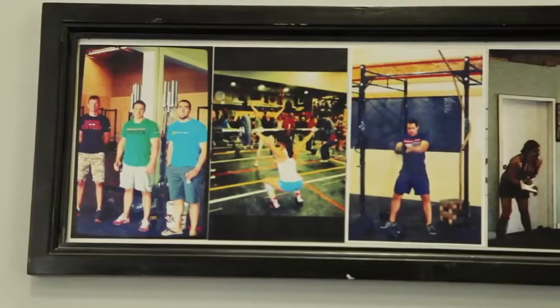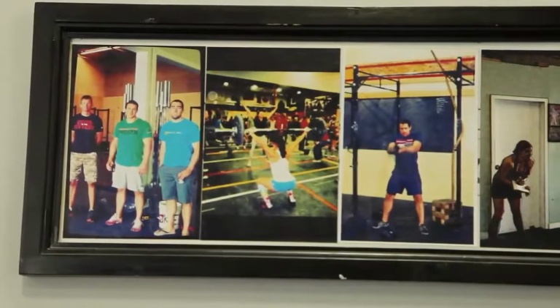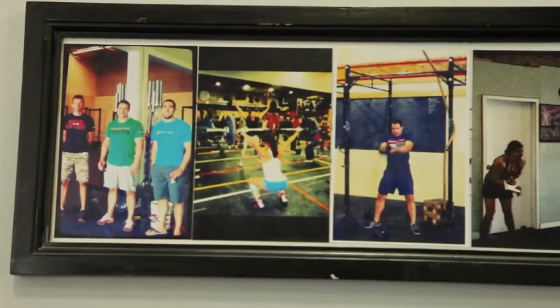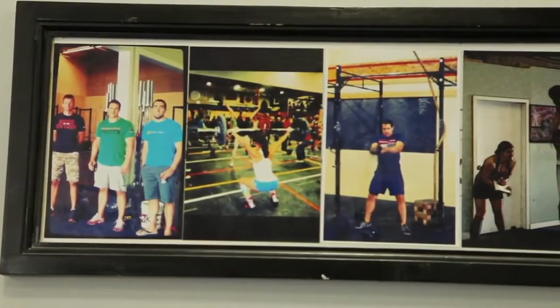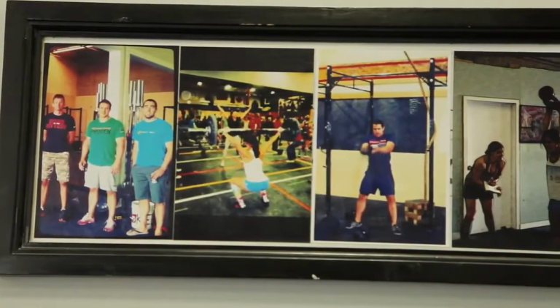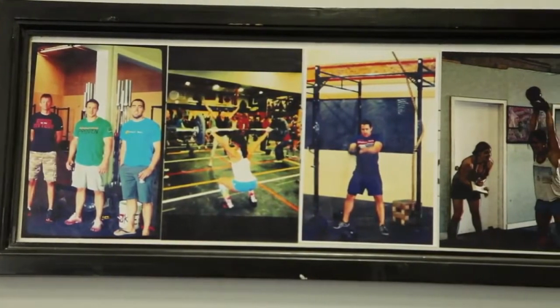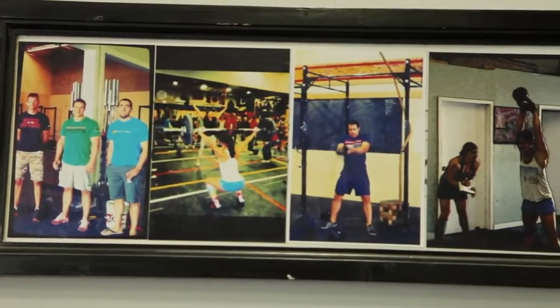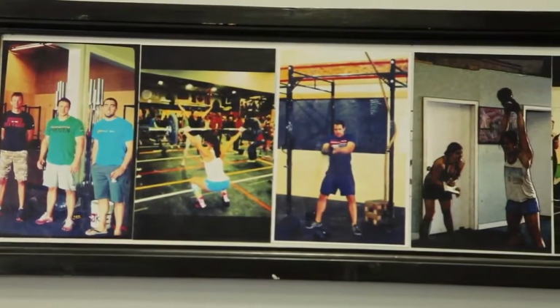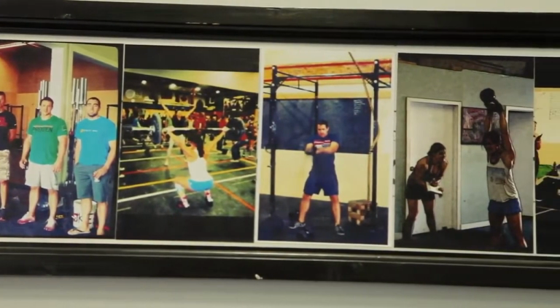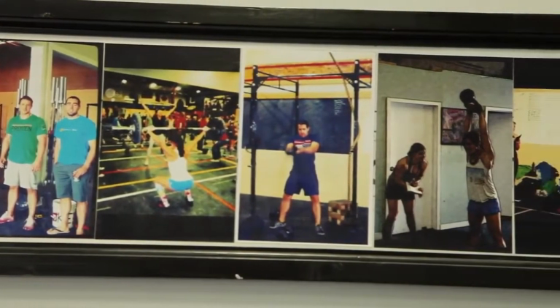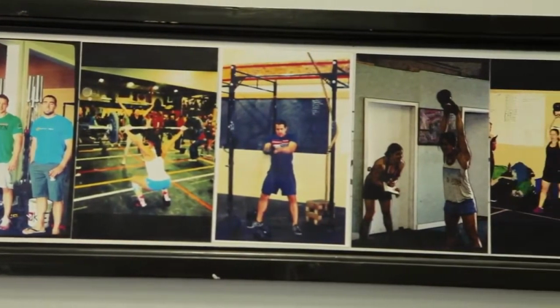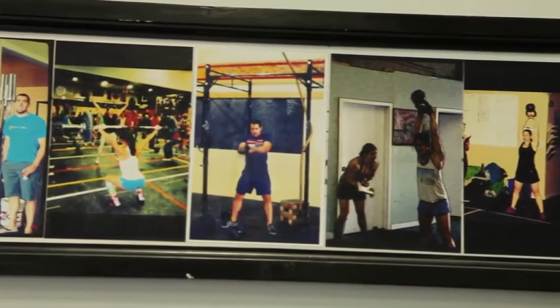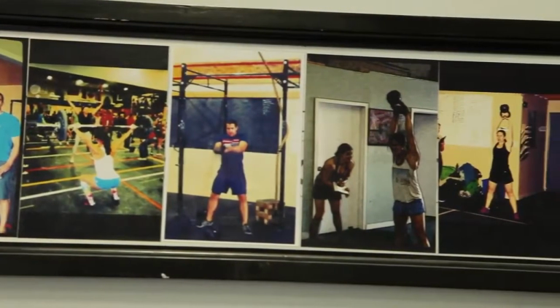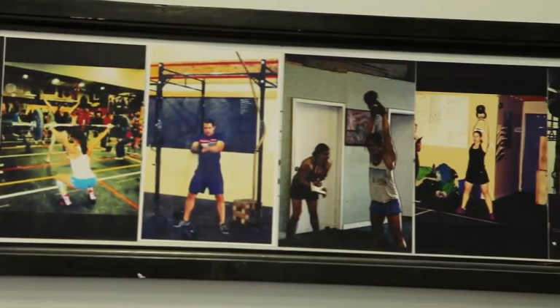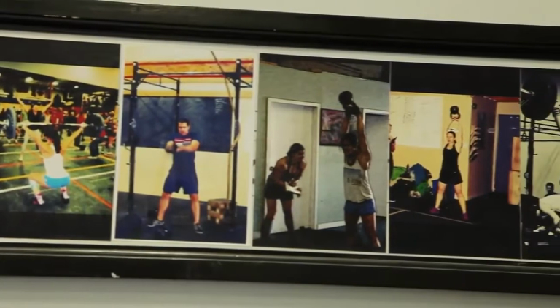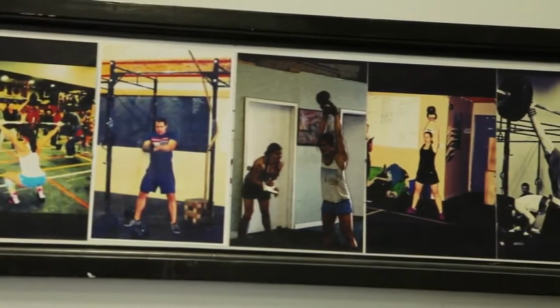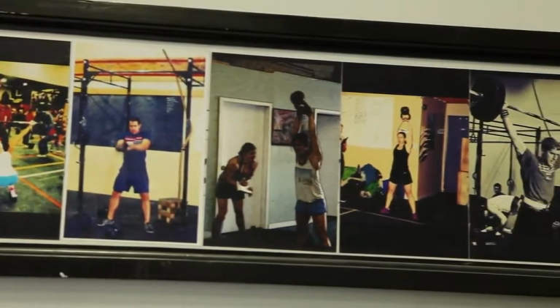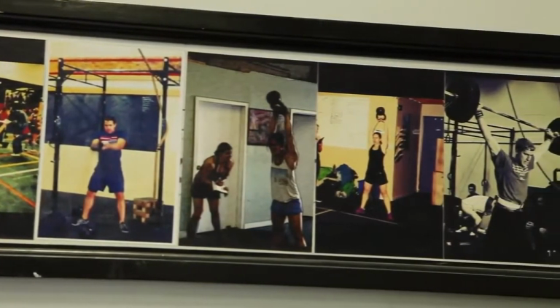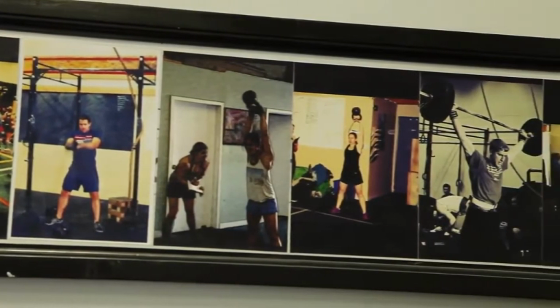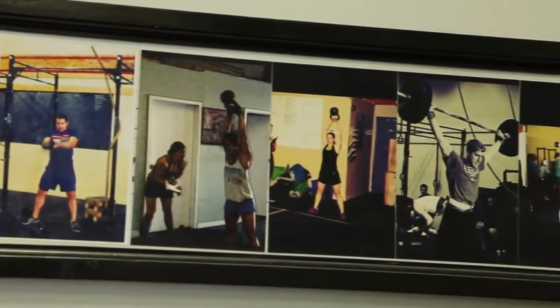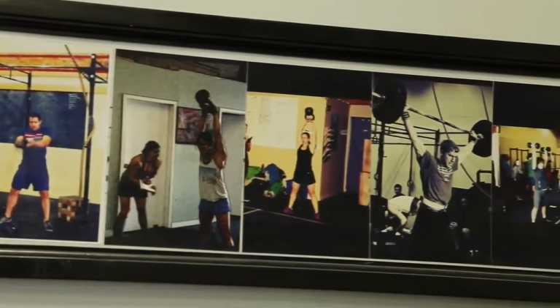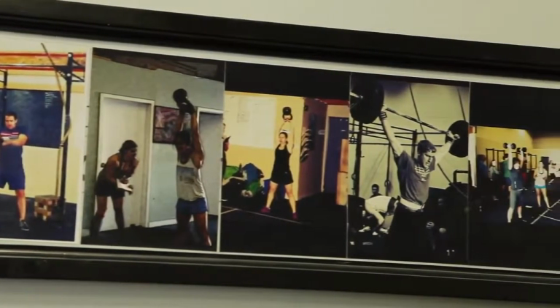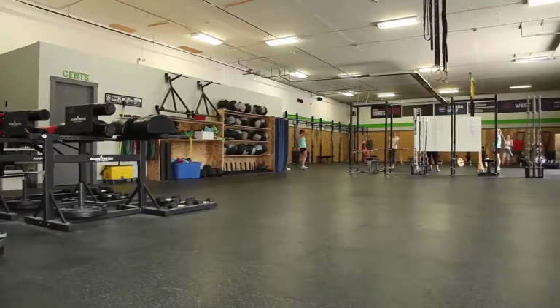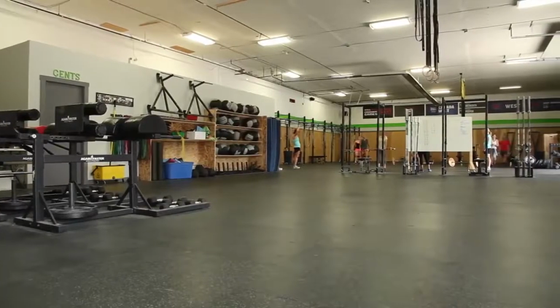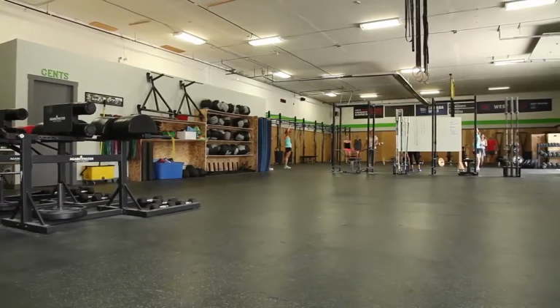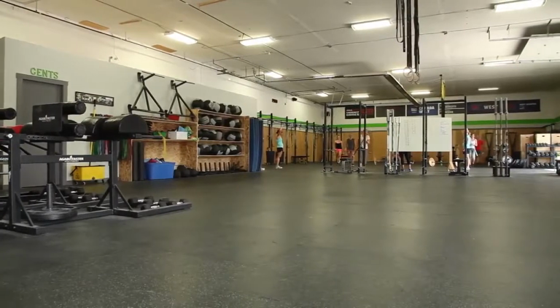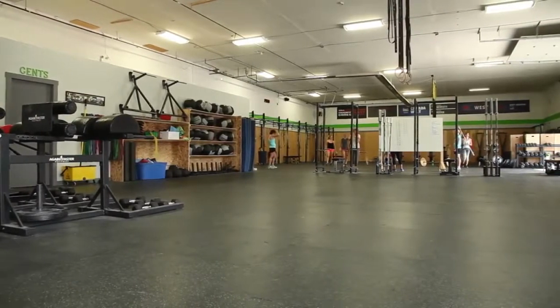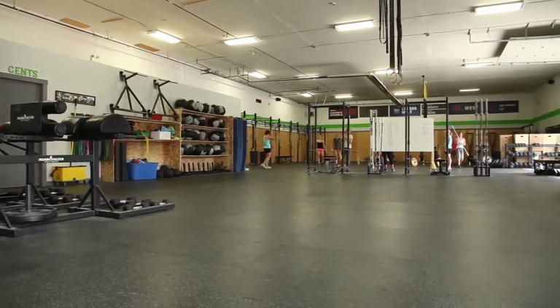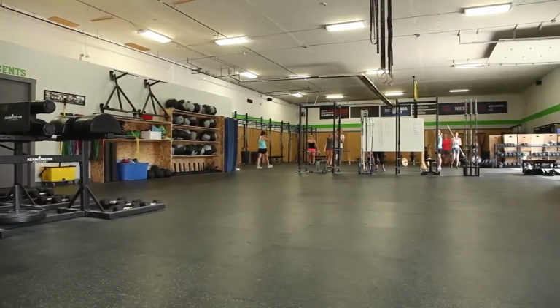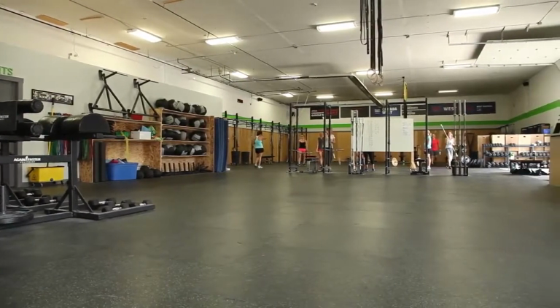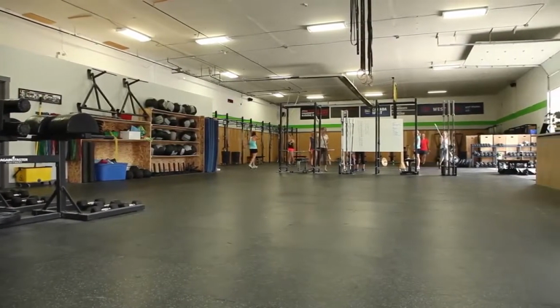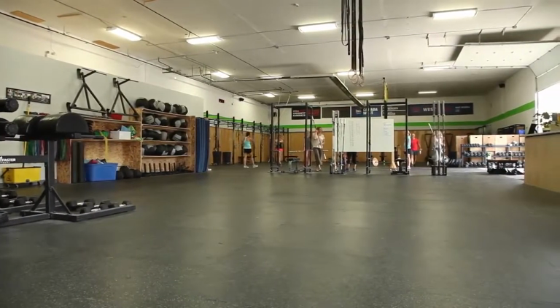Jeremy opened CrossFit Vernon six years ago with 800 square feet. He then expanded to 1,300 square feet. We then expanded together to 3,600 square feet, and we're in our final space — we're hoping. 6,325 square feet is where we're at now.